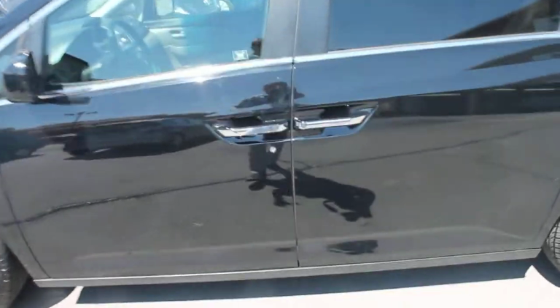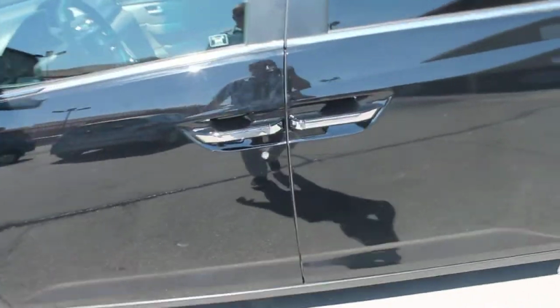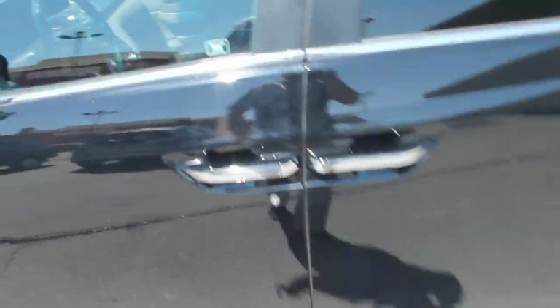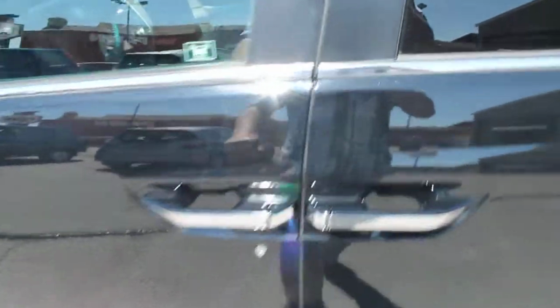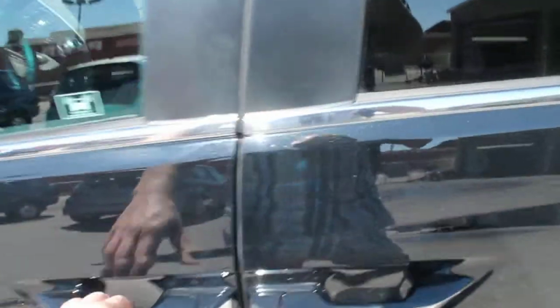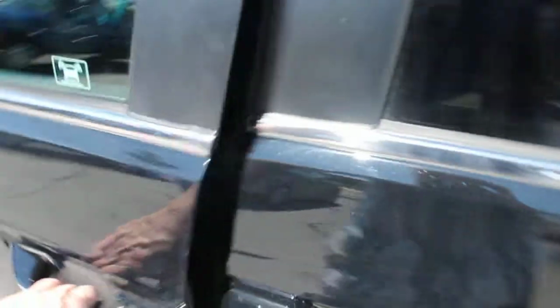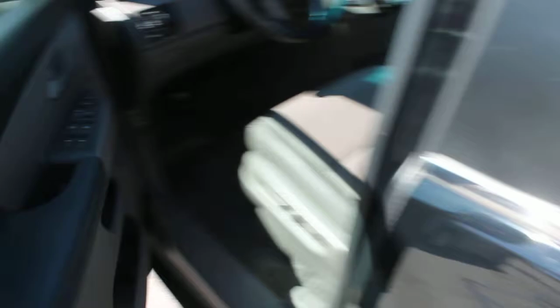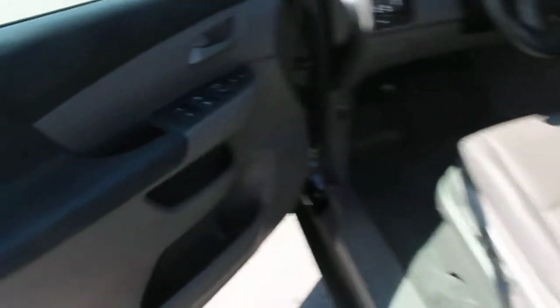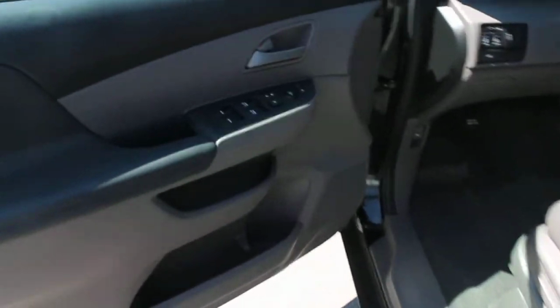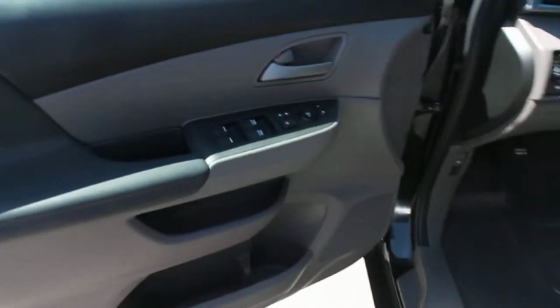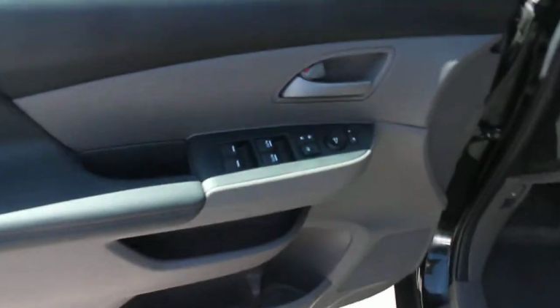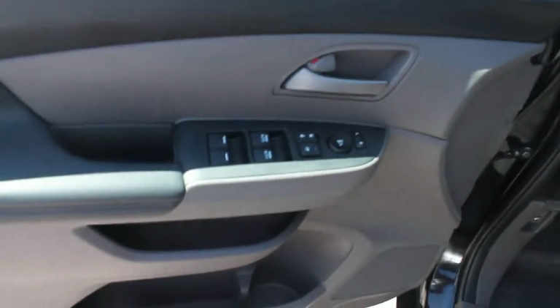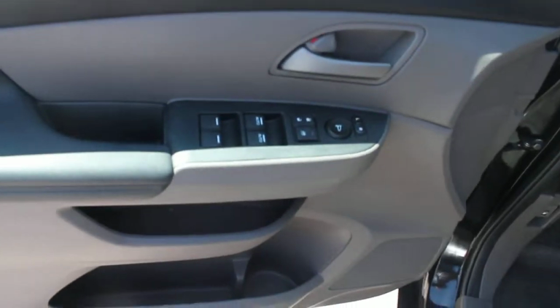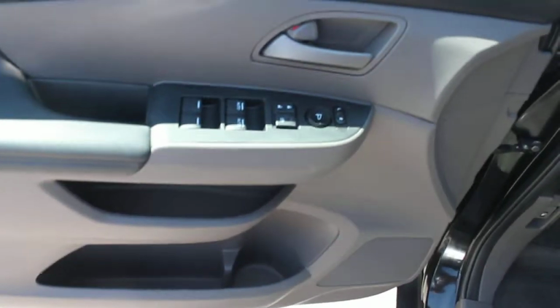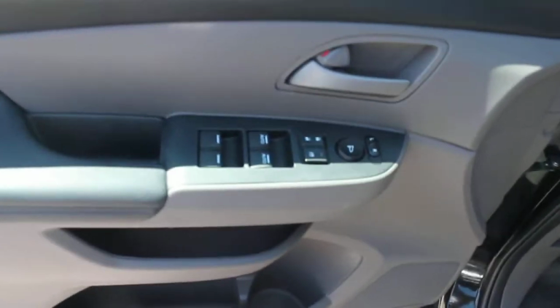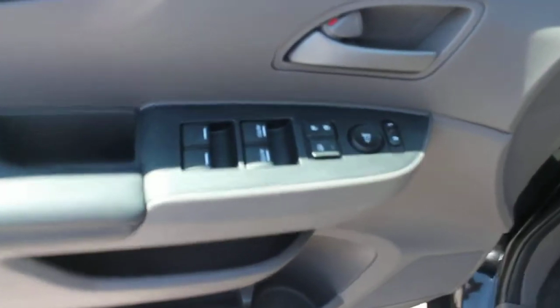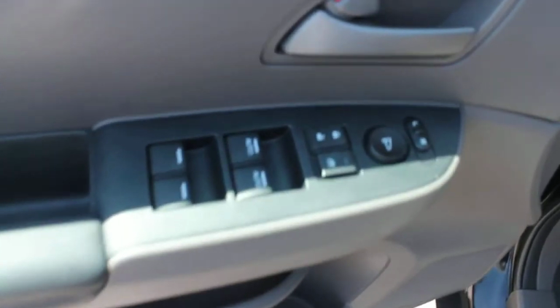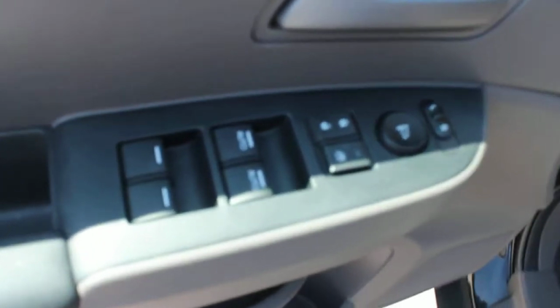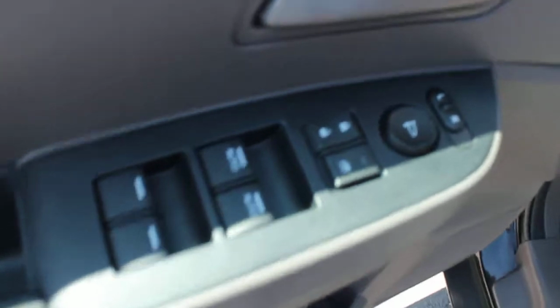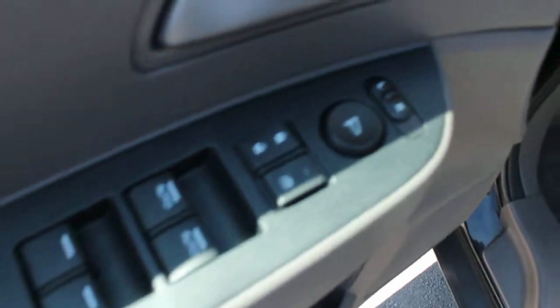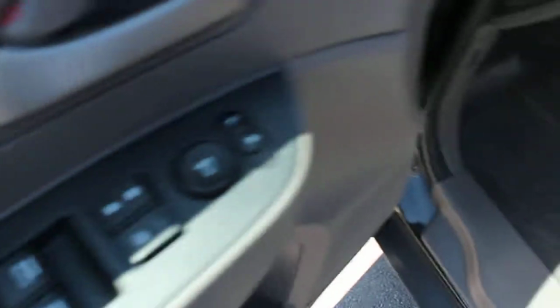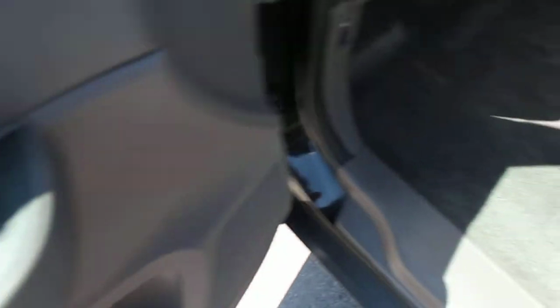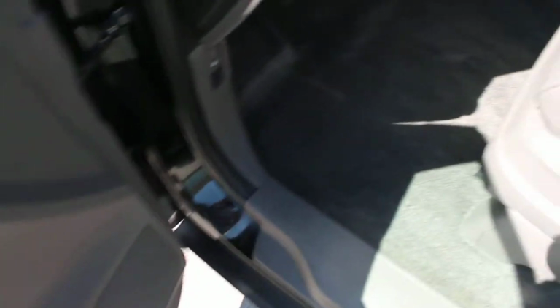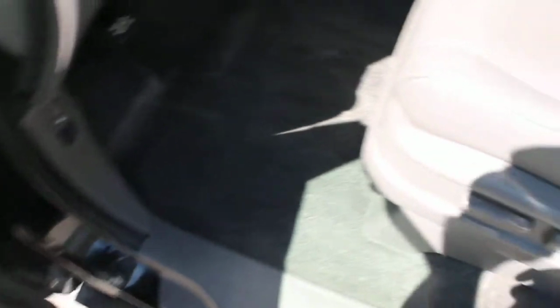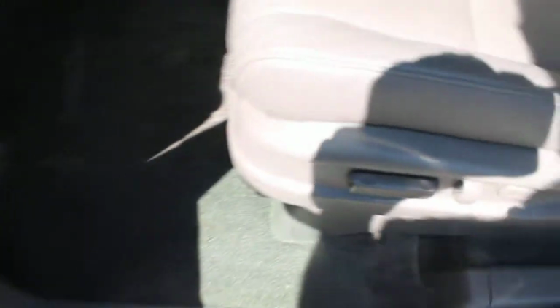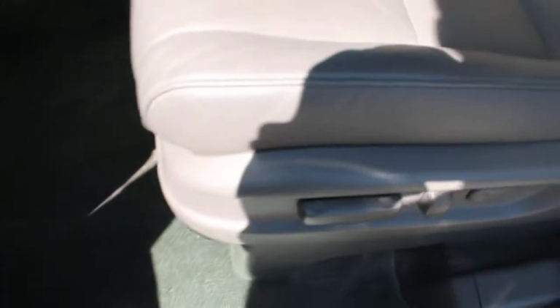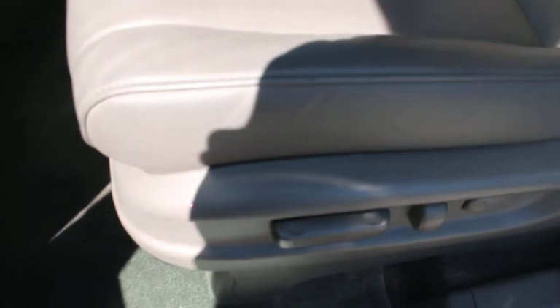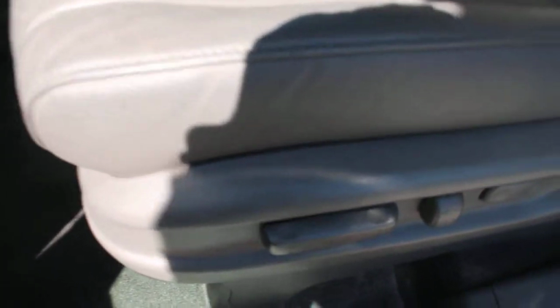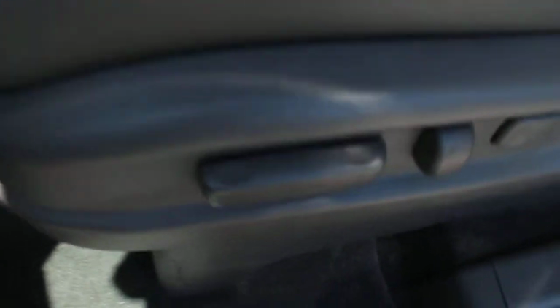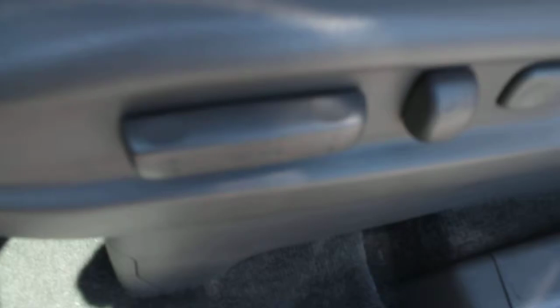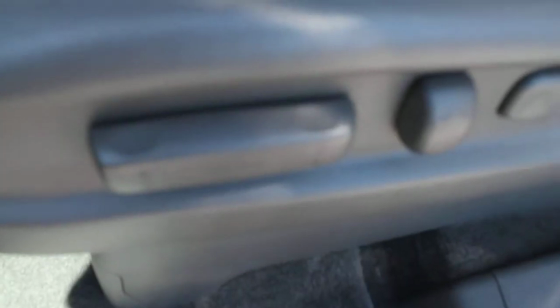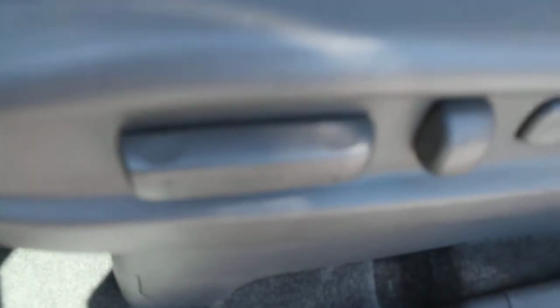Very clean on the outside — beautiful black EXL. Comes loaded with power windows, power locks, and power side mirrors. We've also got a switch for the power seat.